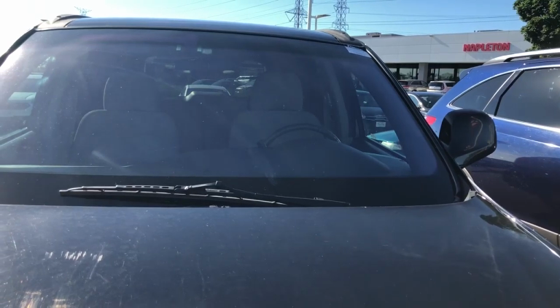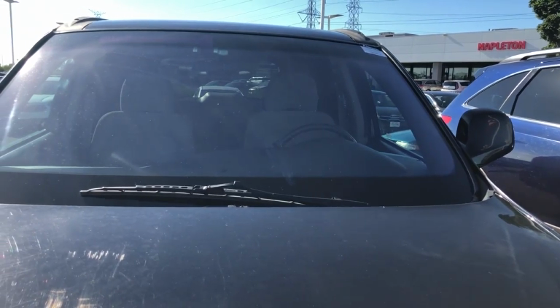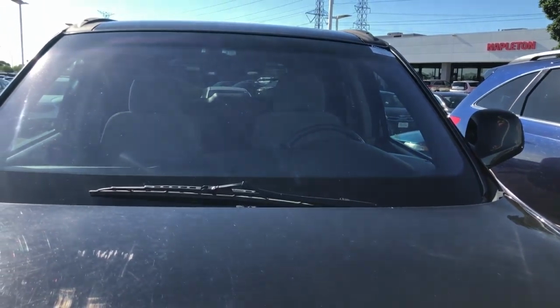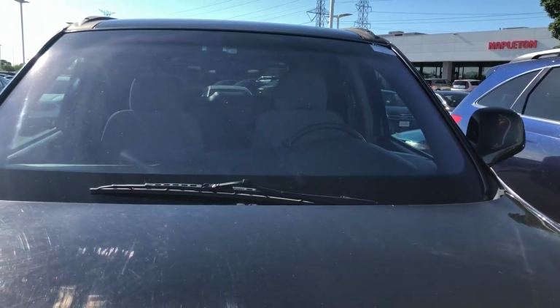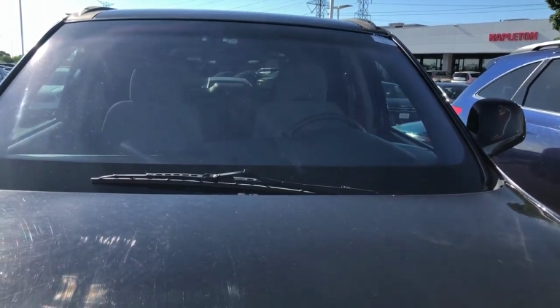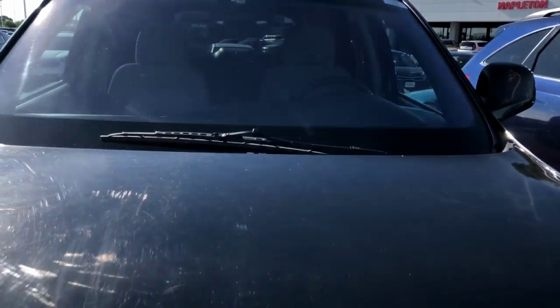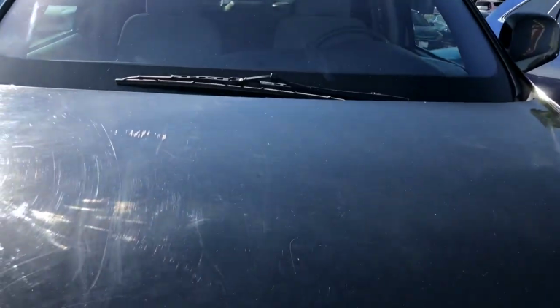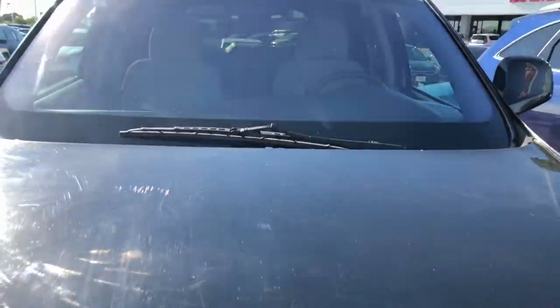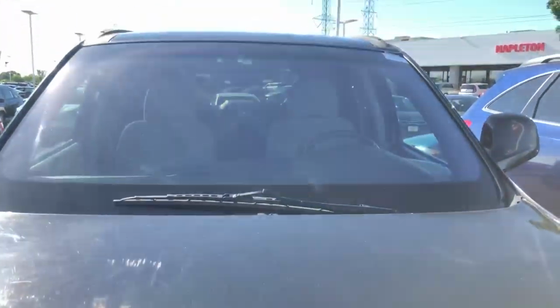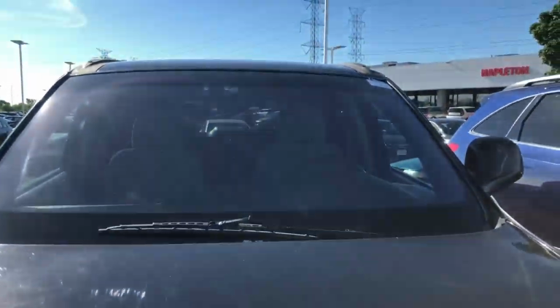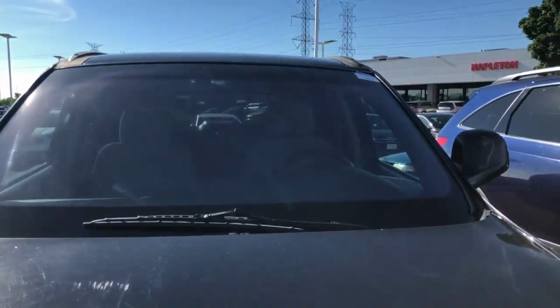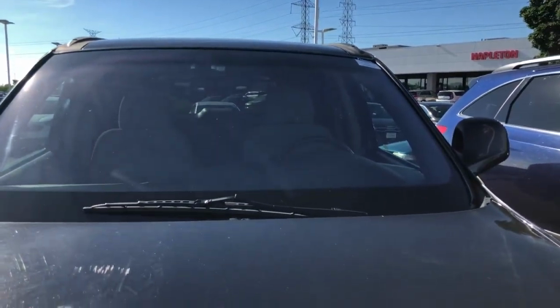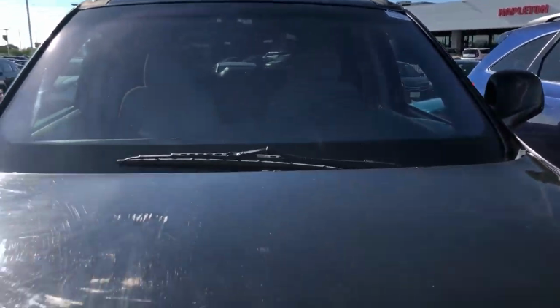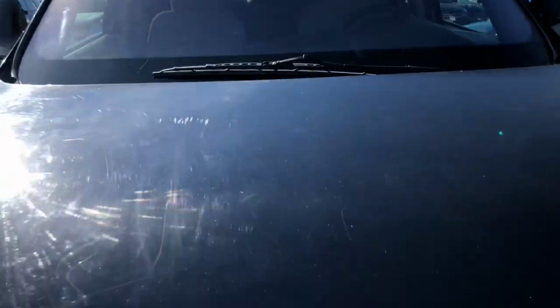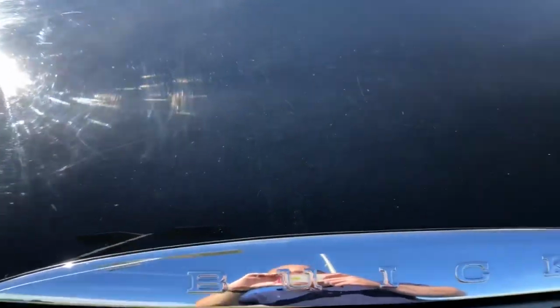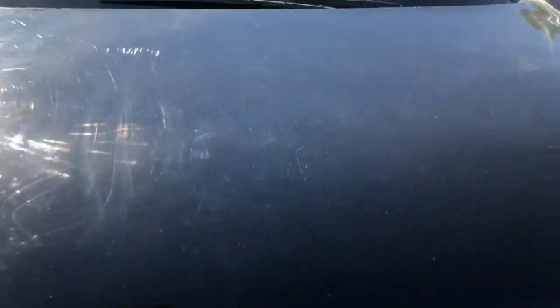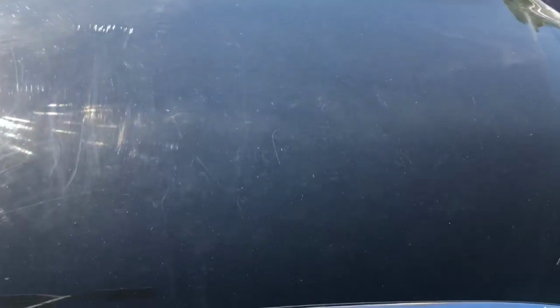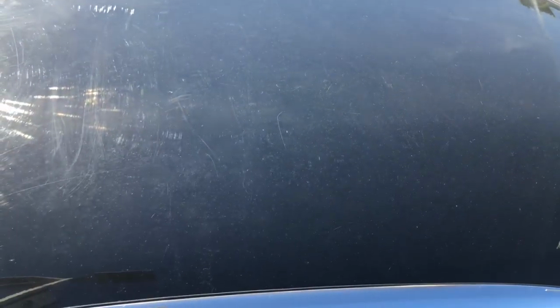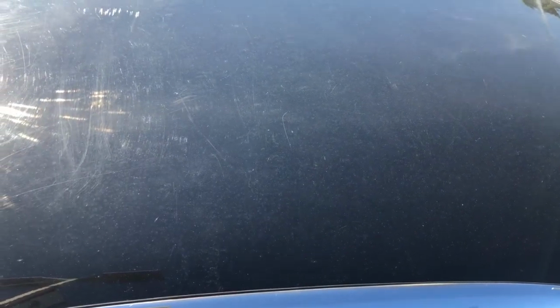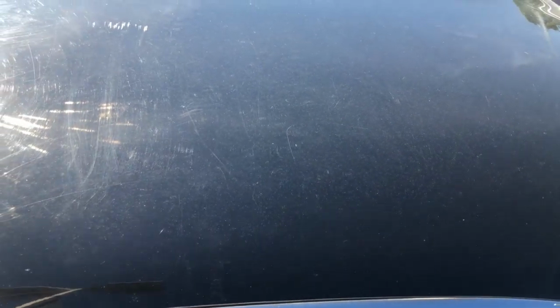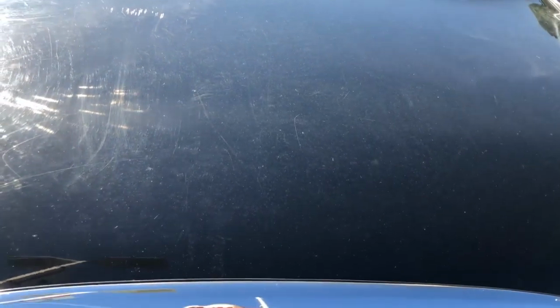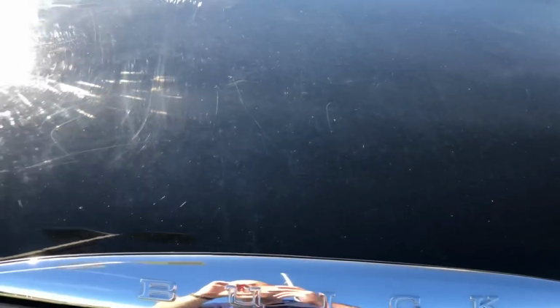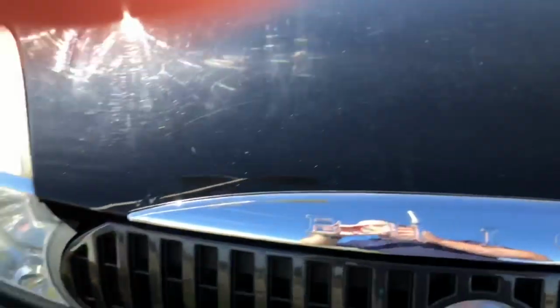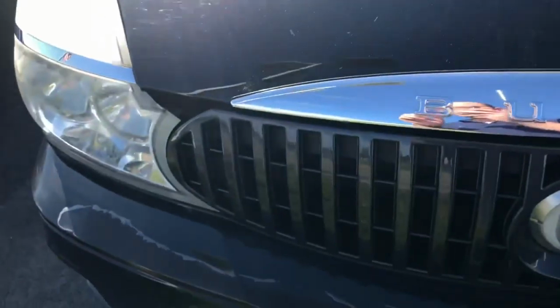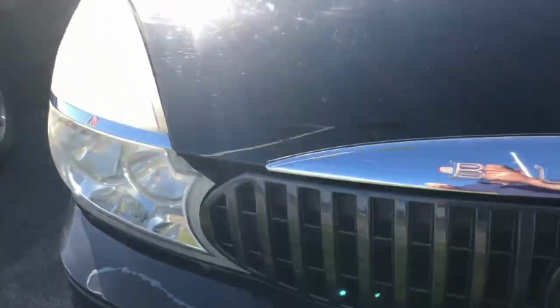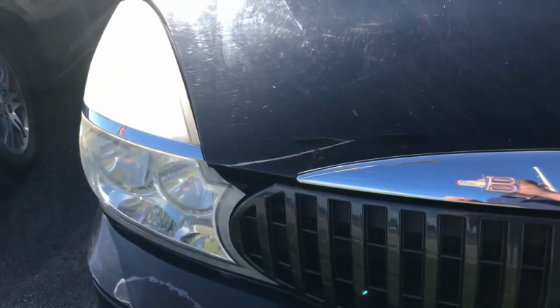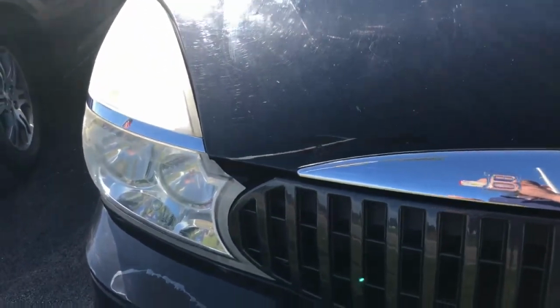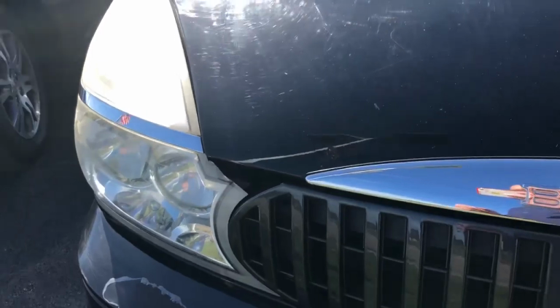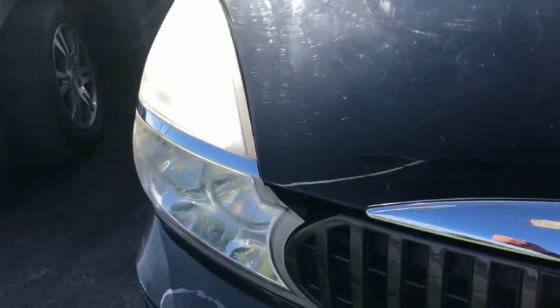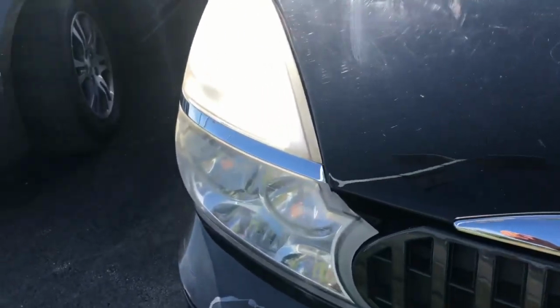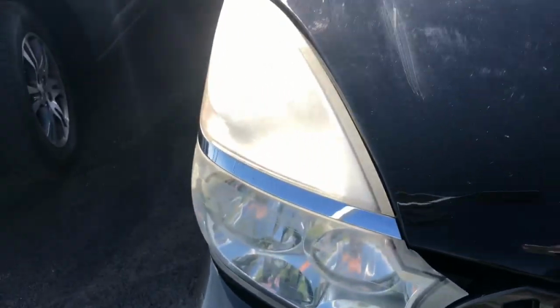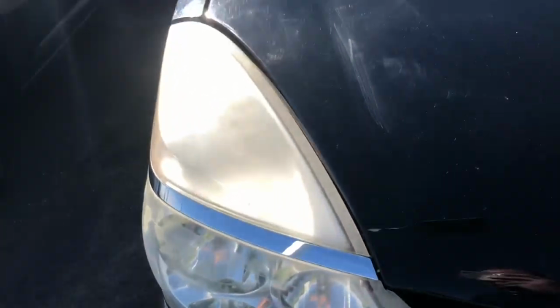Hello everyone, Yorsan Mookie here and today I have a Buick Rendezvous for you. This one is in a nice black color. This is the nicer version of the Pontiac Aztec.